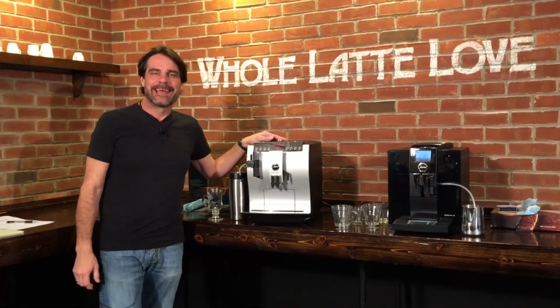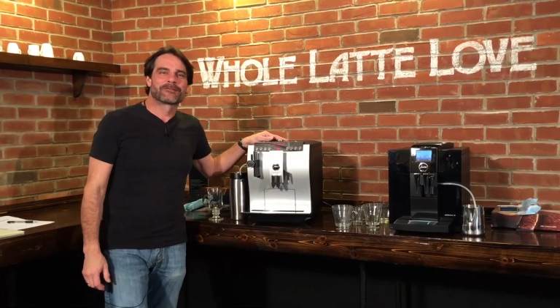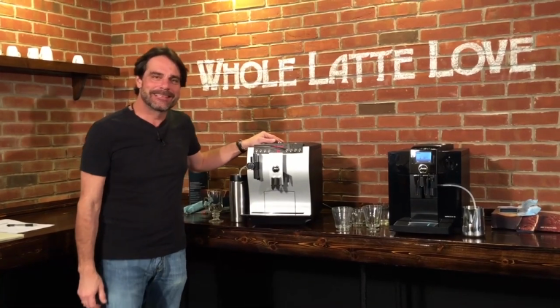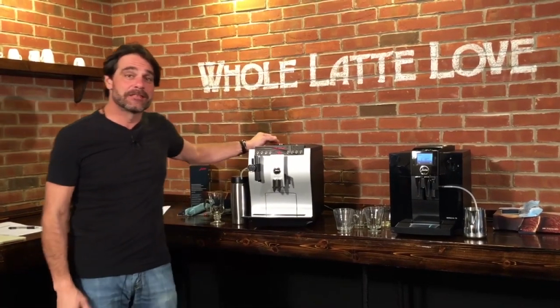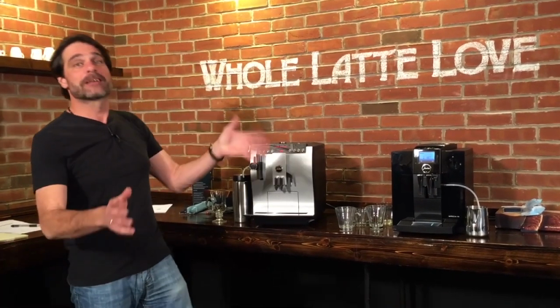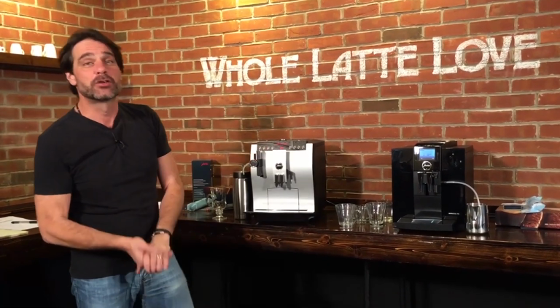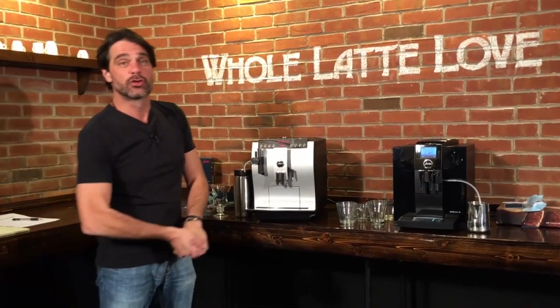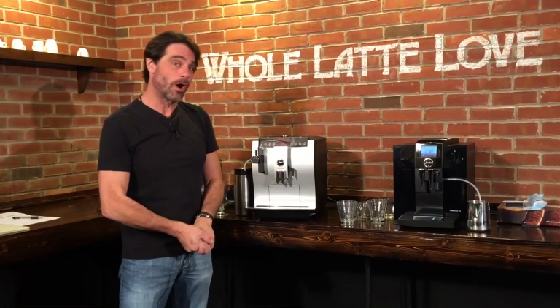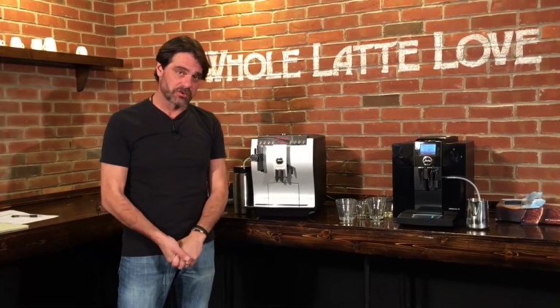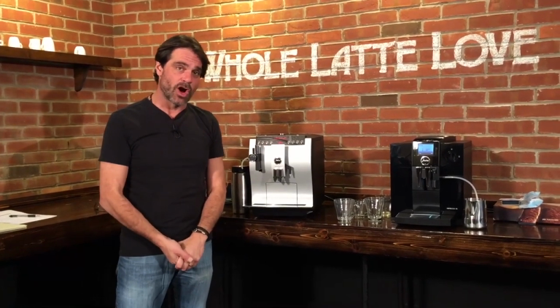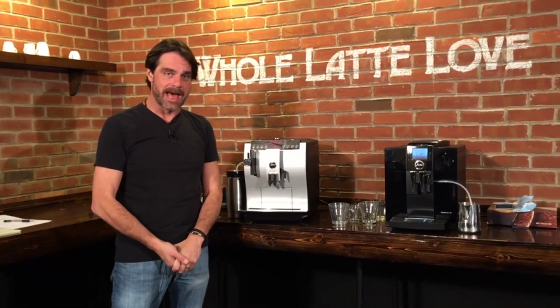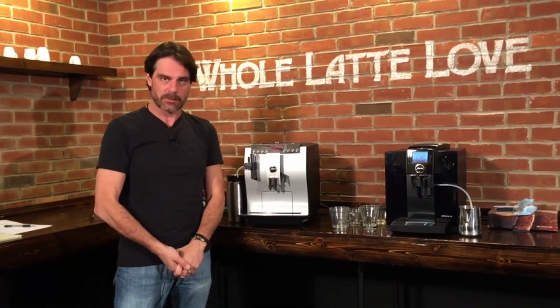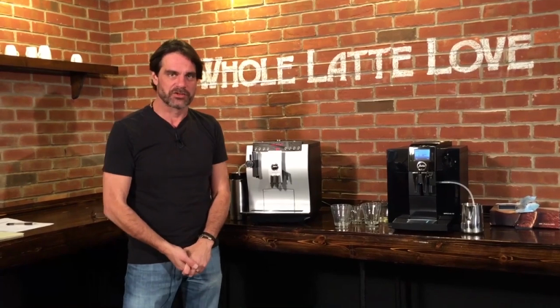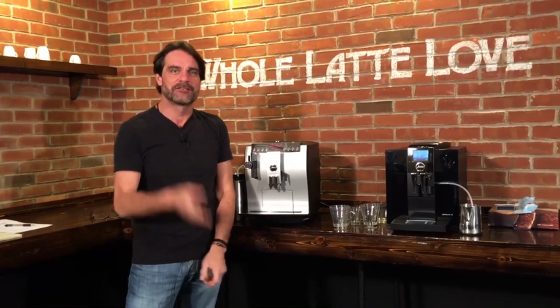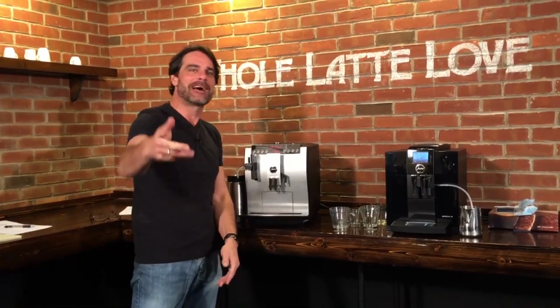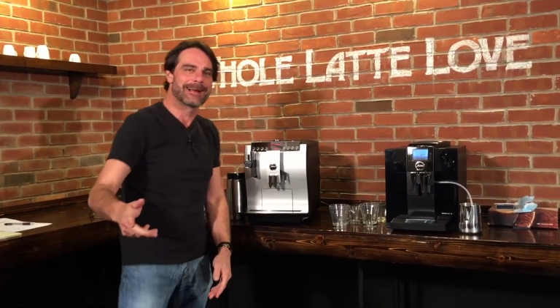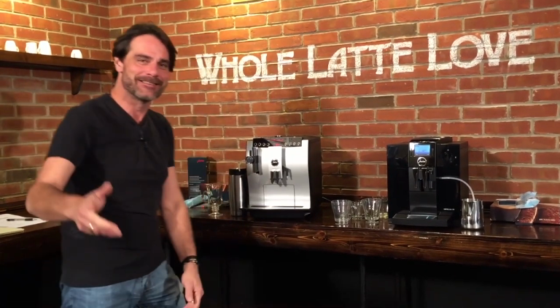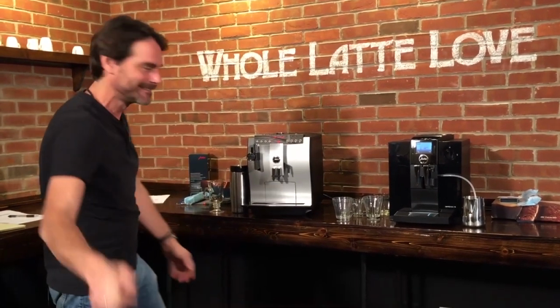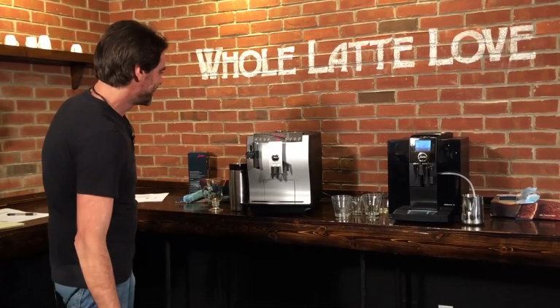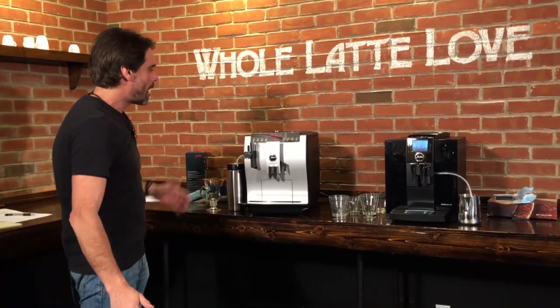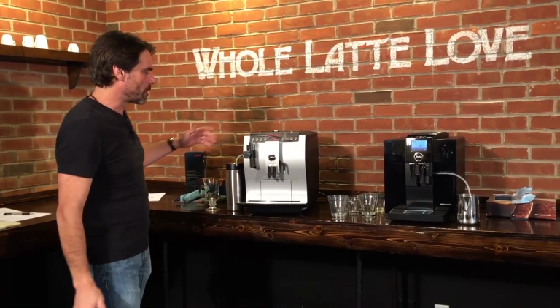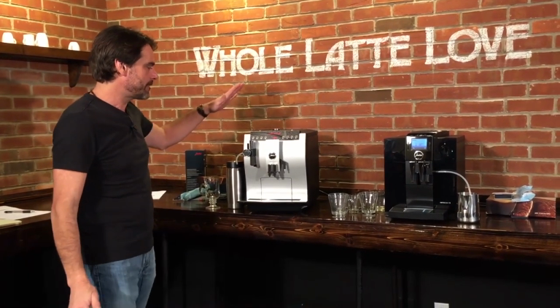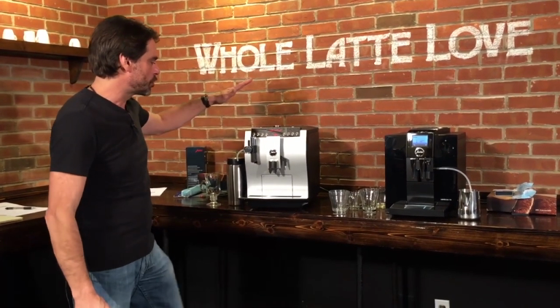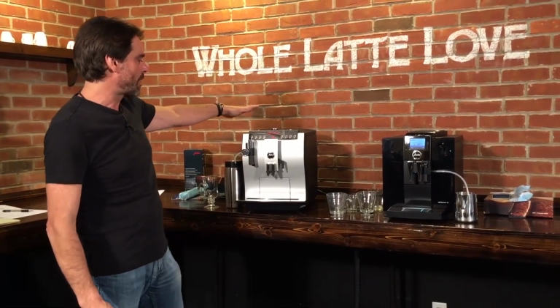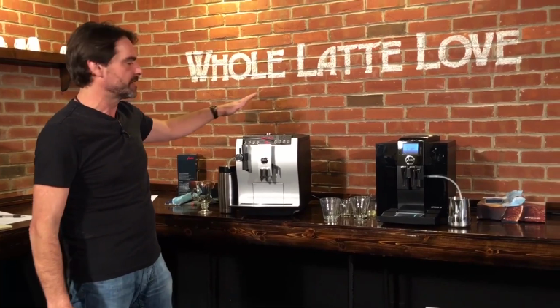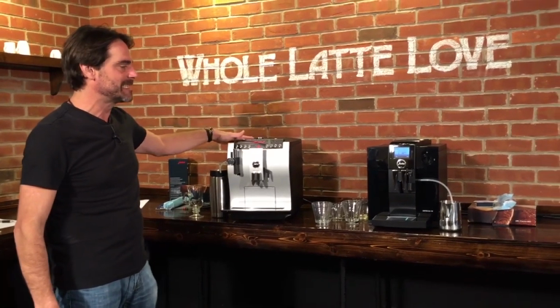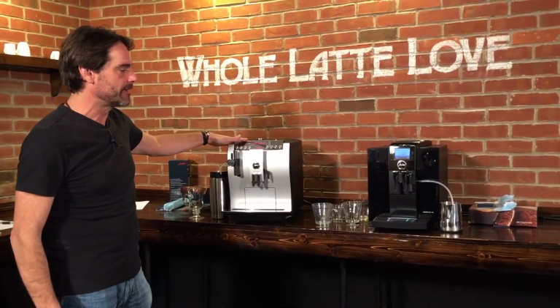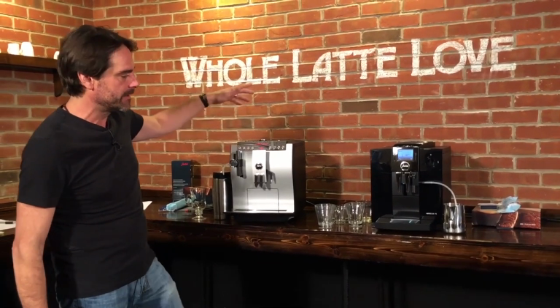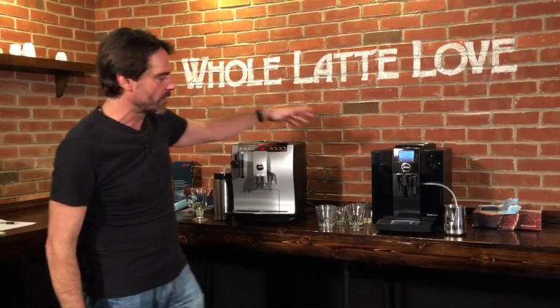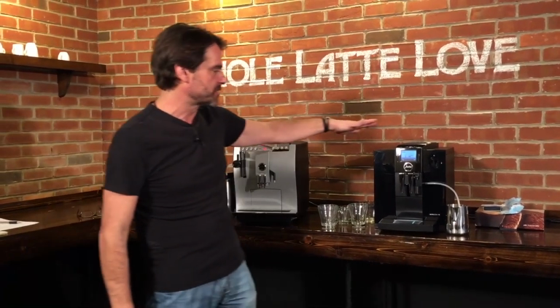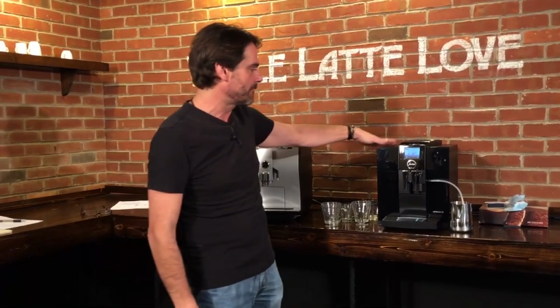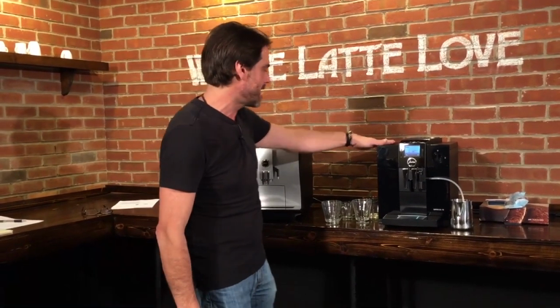Hey, Mark from Whole Latte Love. Today we're going to take a look at two Jura One Touch Super Automatic Espresso machines. We've got Gina behind the camera. So what we have is the Jura Impressa Z7 and the Jura Impressa F8.